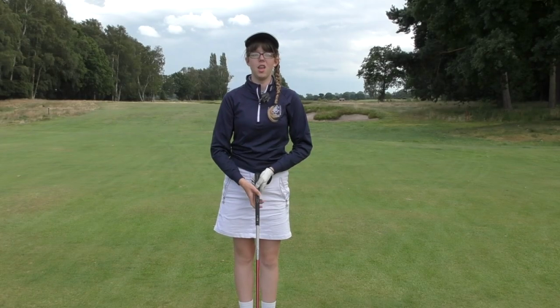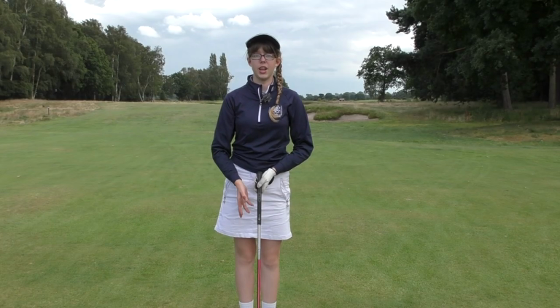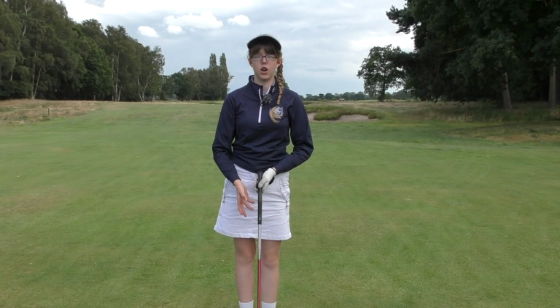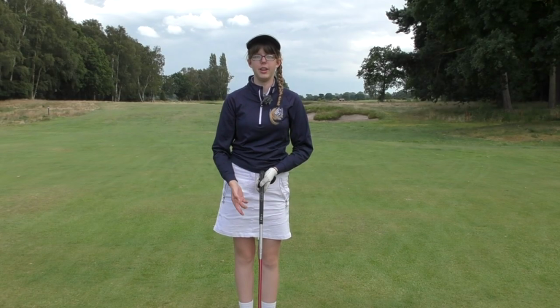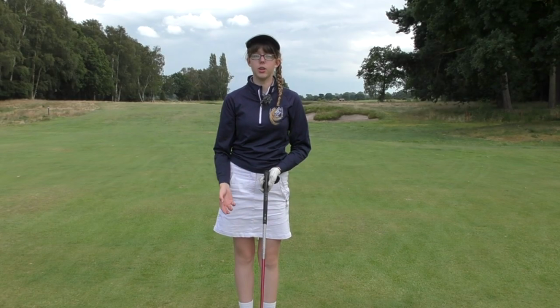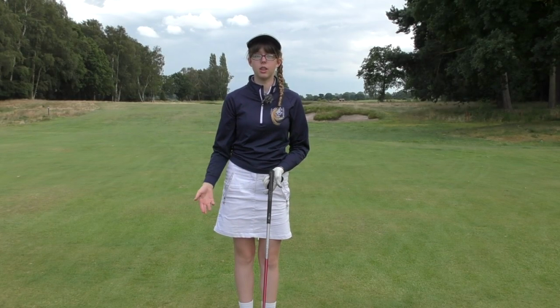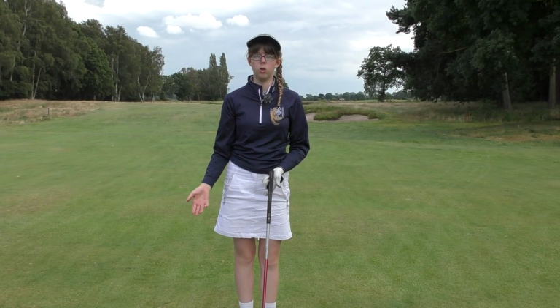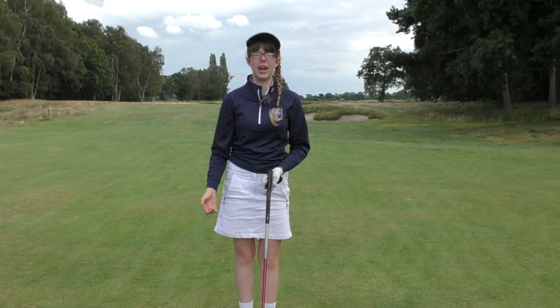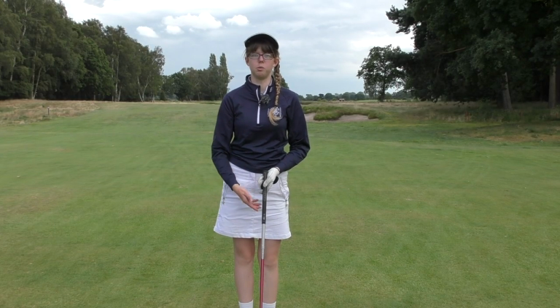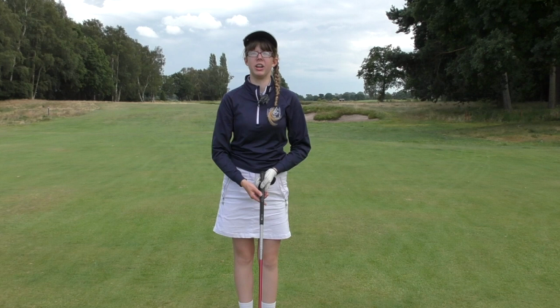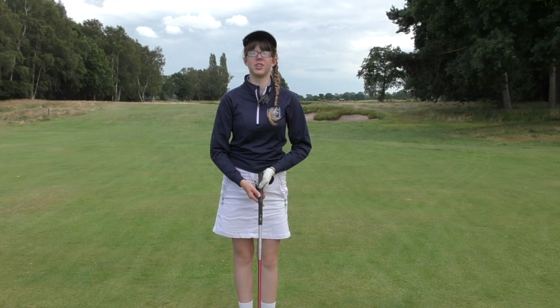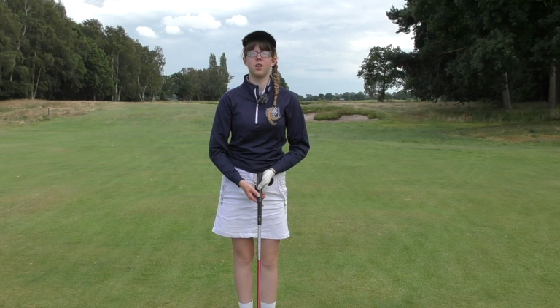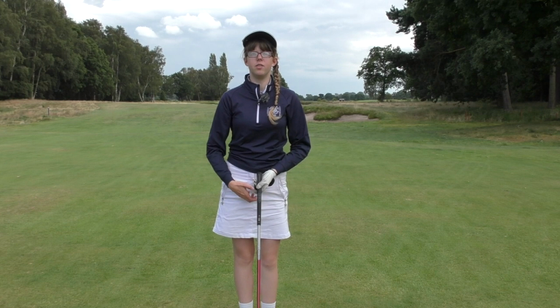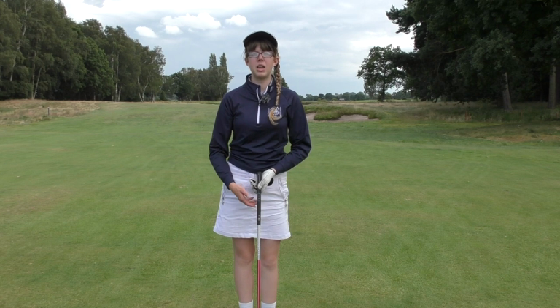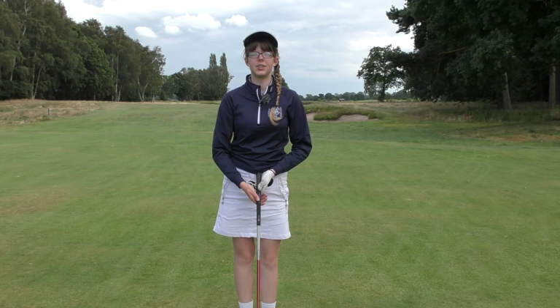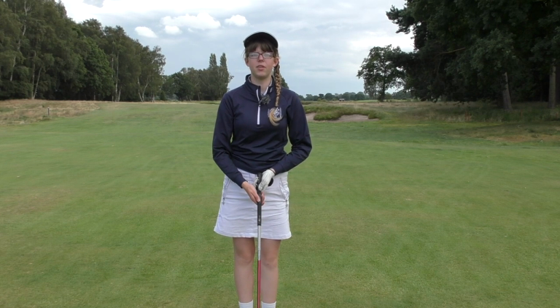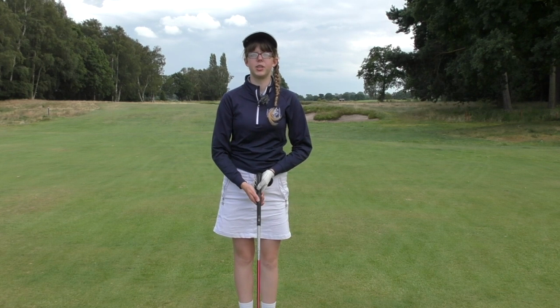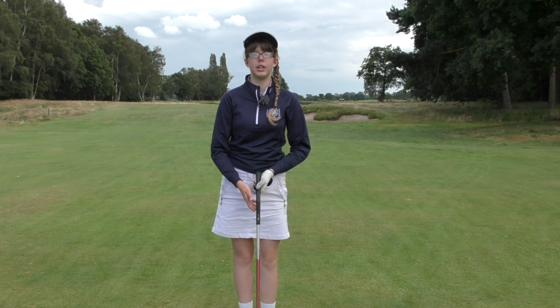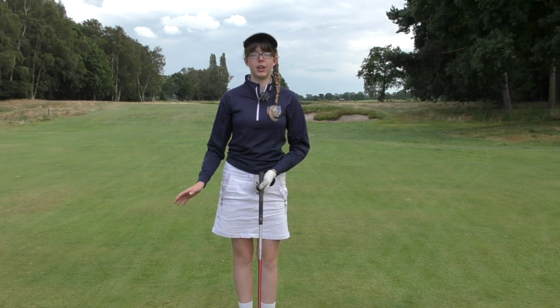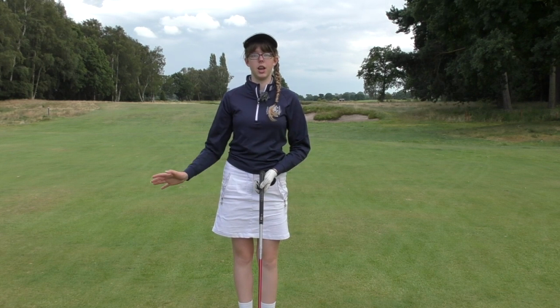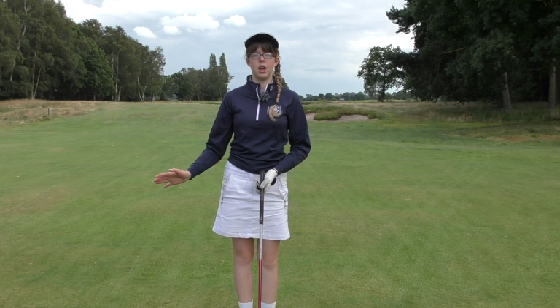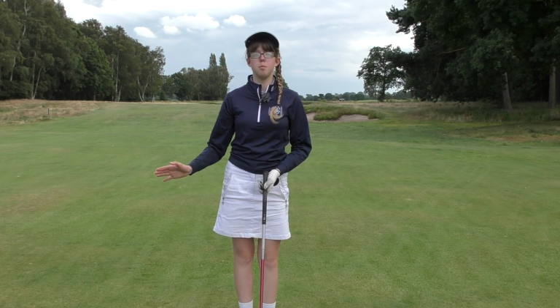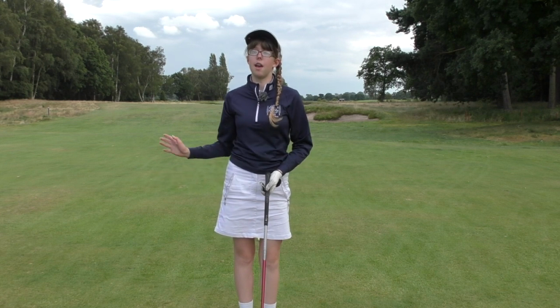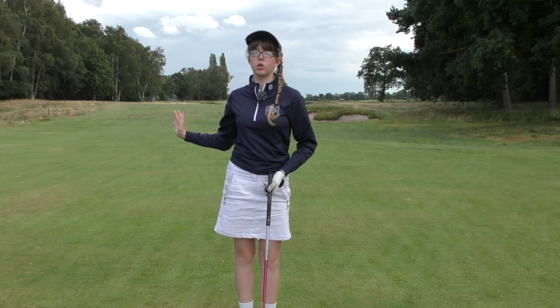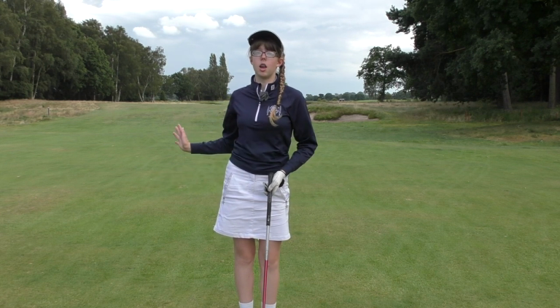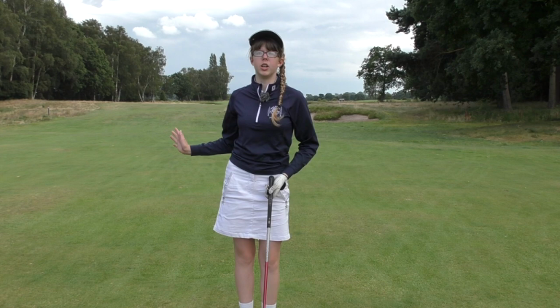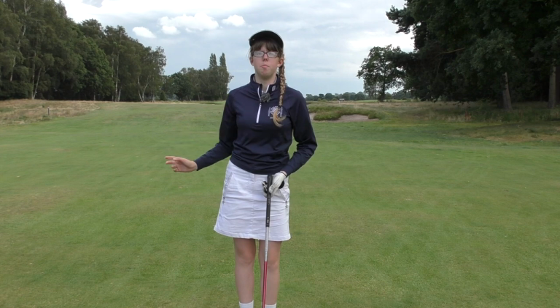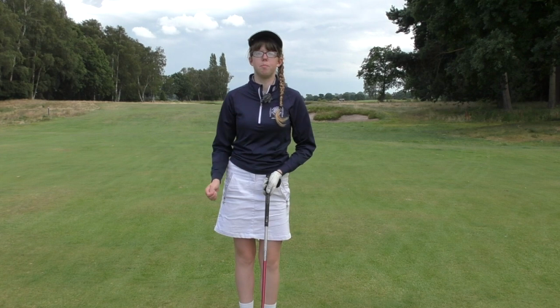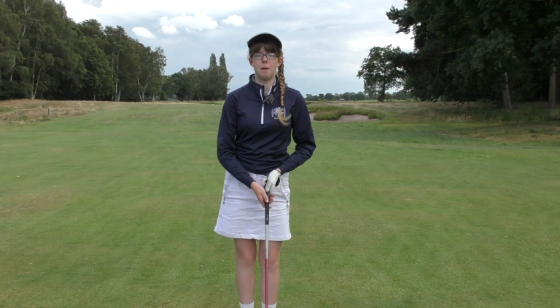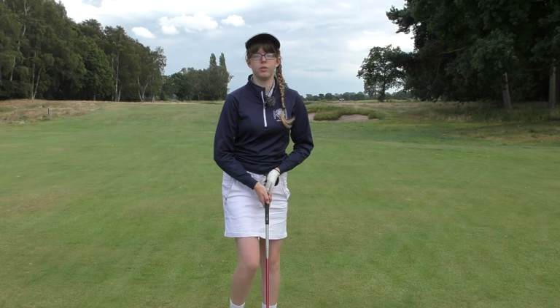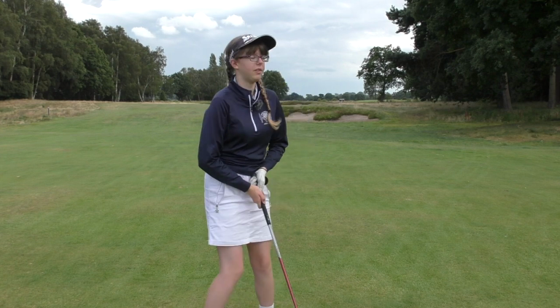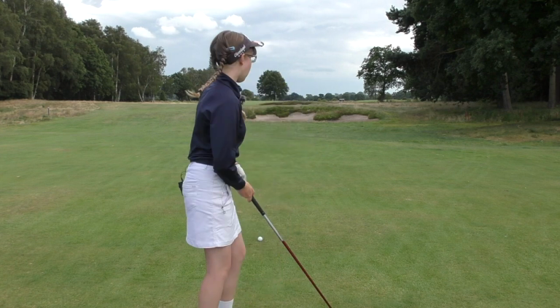For the next shot you can now see the hole and lots more bunkers. From here the safe line is towards the left-hand side — aim at the left-hand green-side bunker but keep out of the left-hand rough.